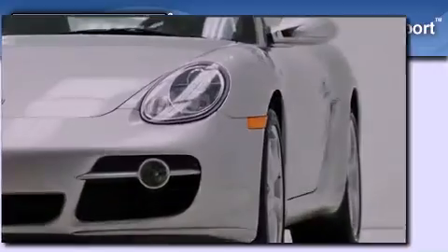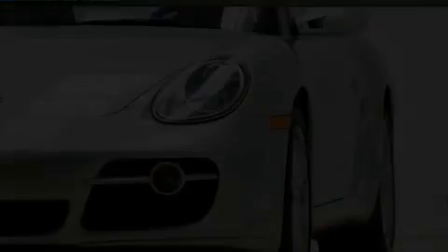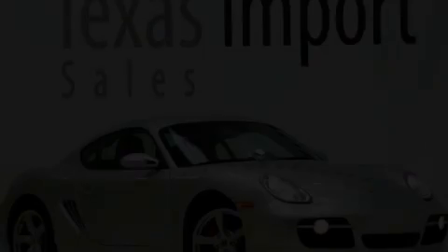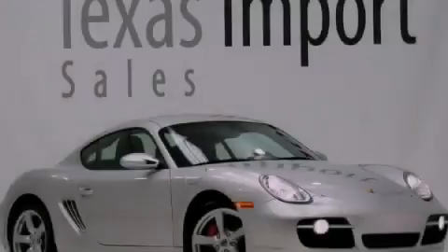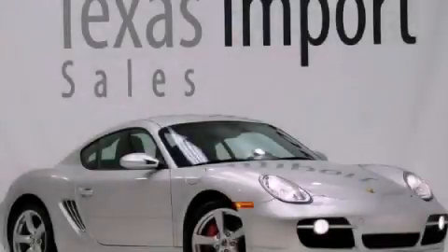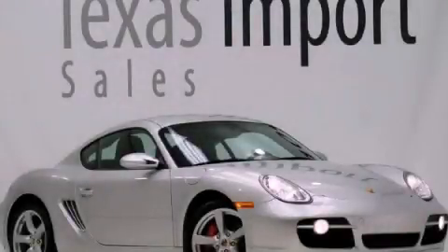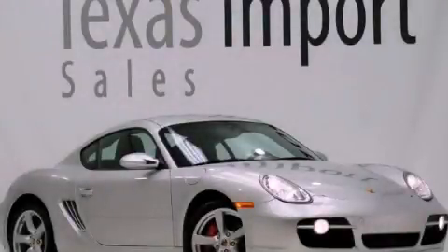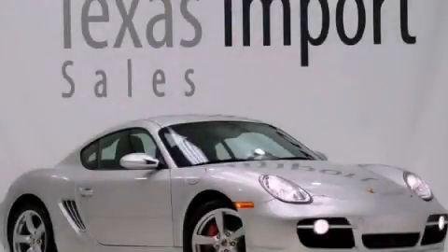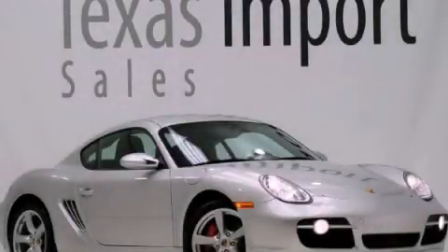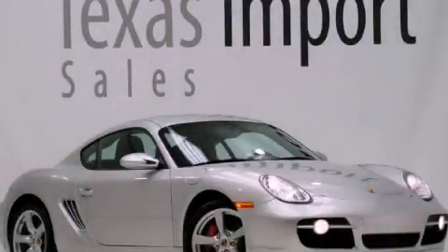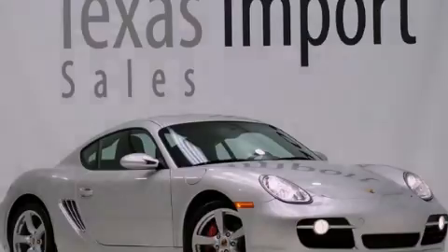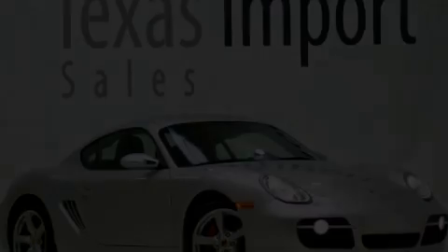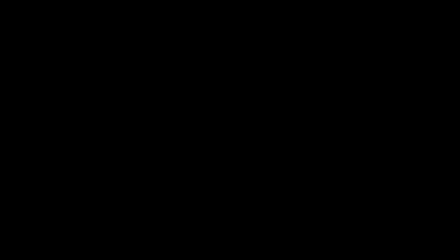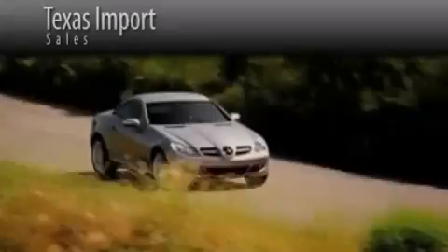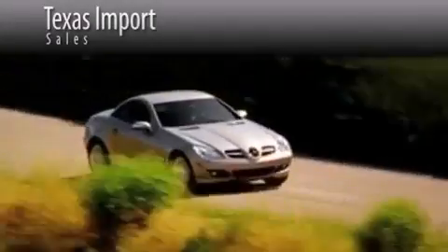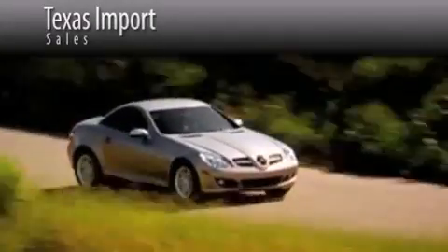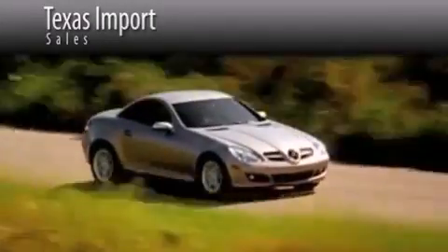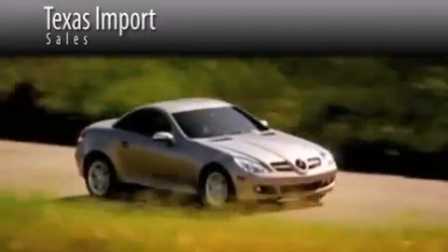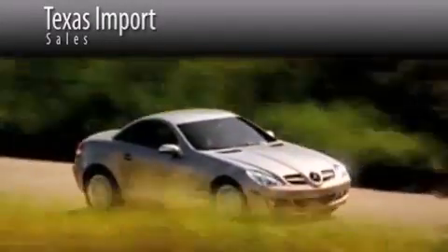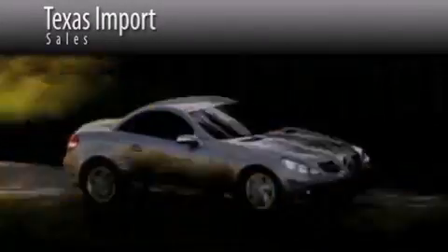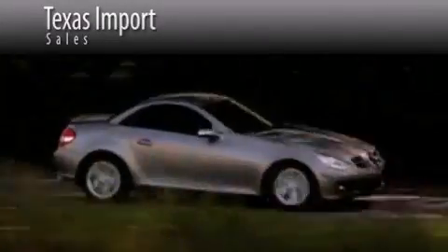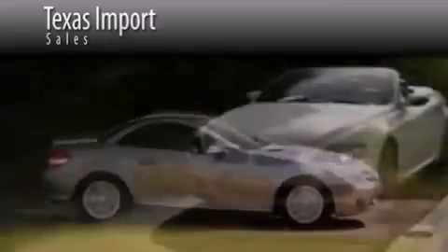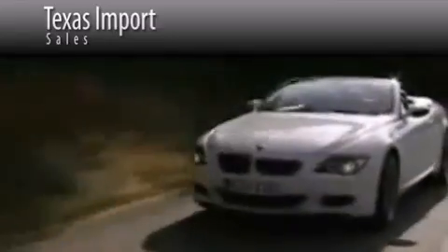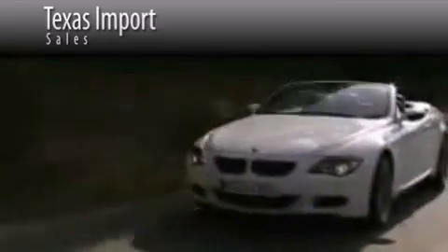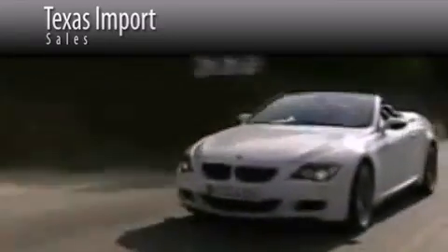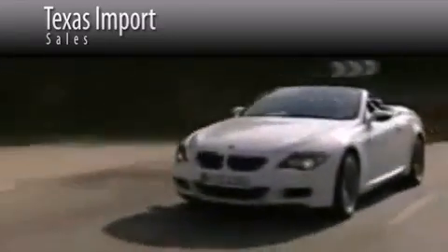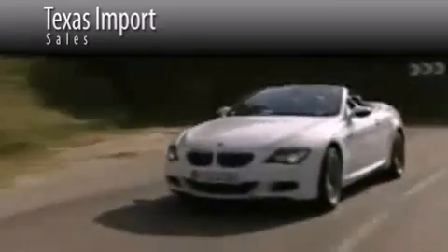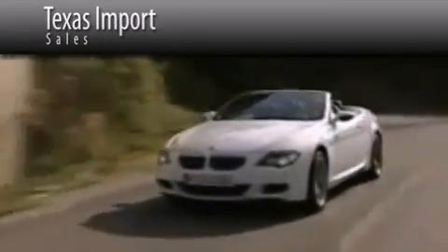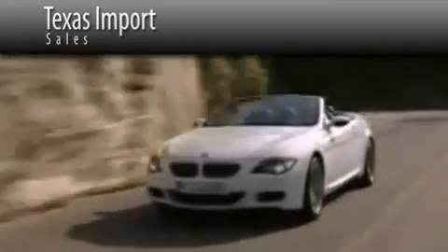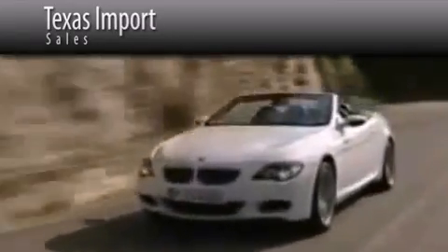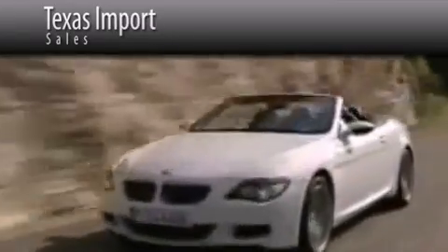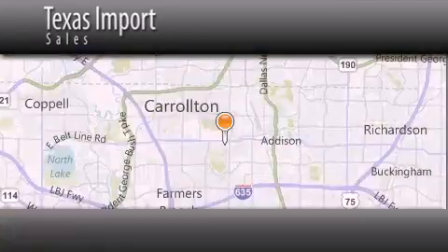Contact us today to arrange your test drive. Texas Import Sales is located at 14807 Venture Drive in Dallas. Our goal is to exceed all of your expectations to ensure that you'll return for future visits.